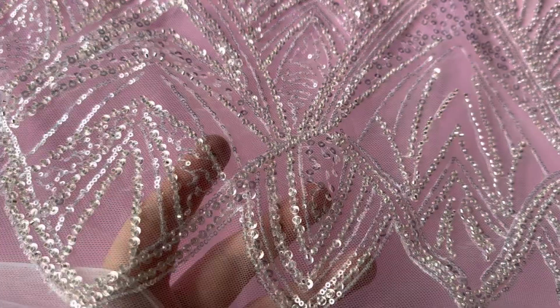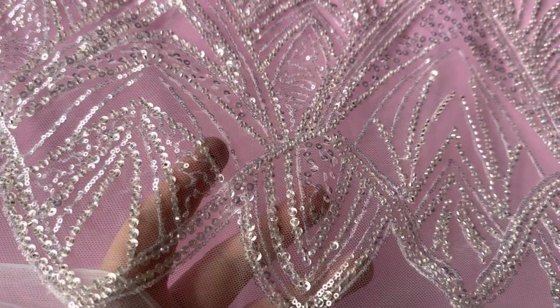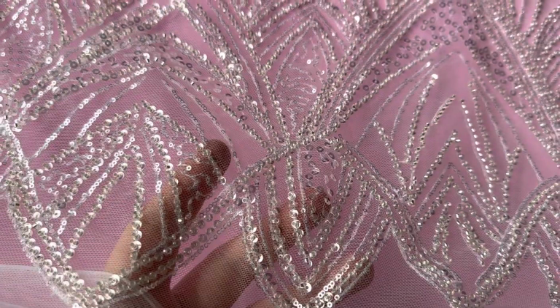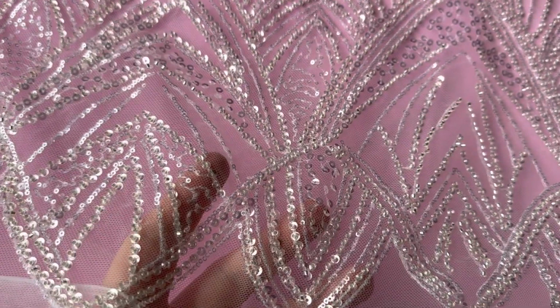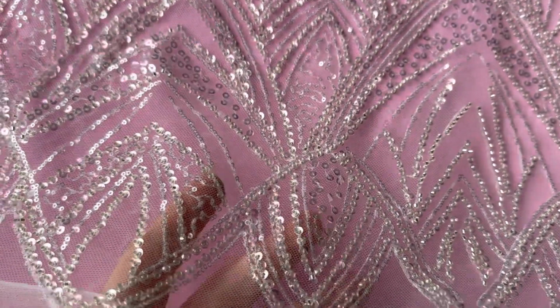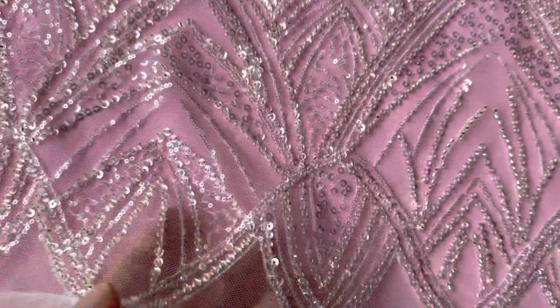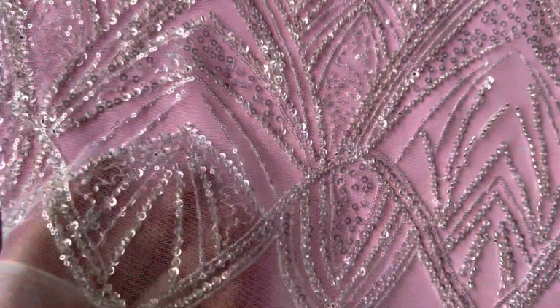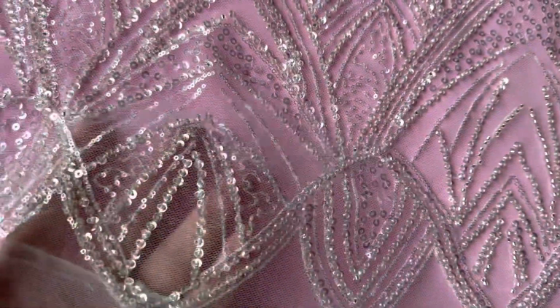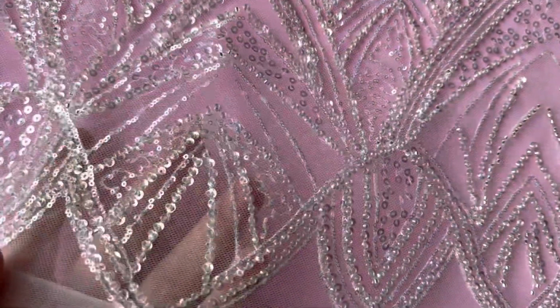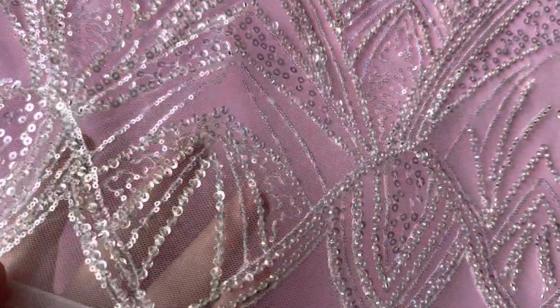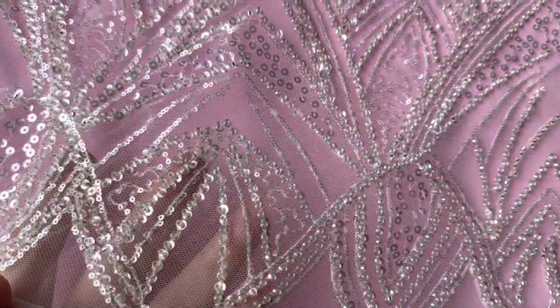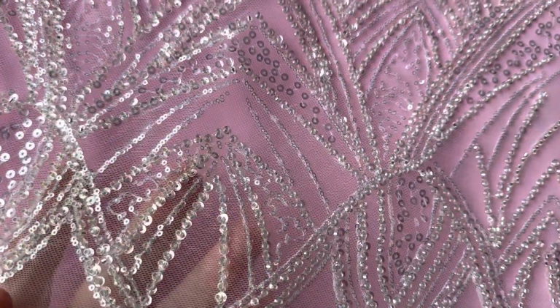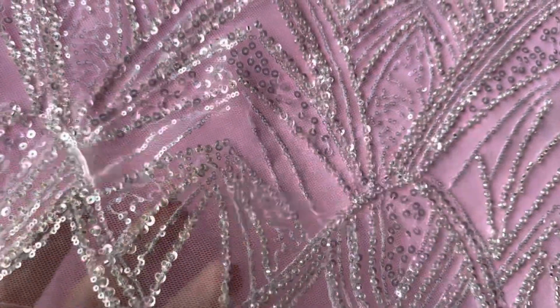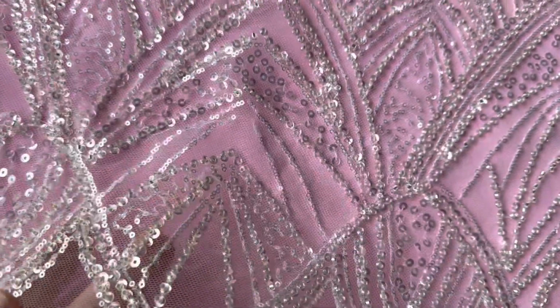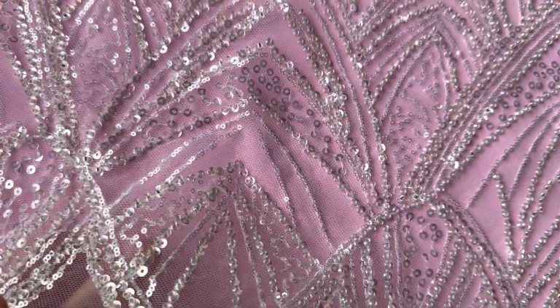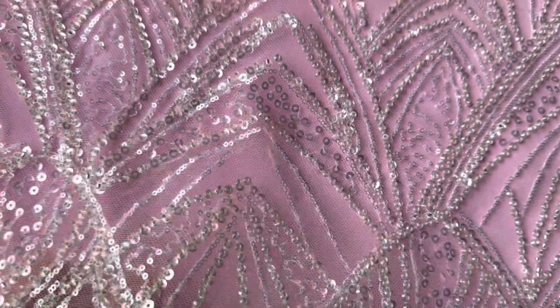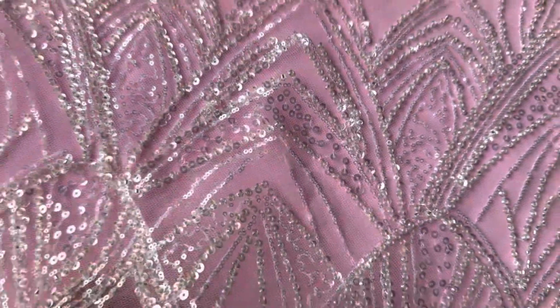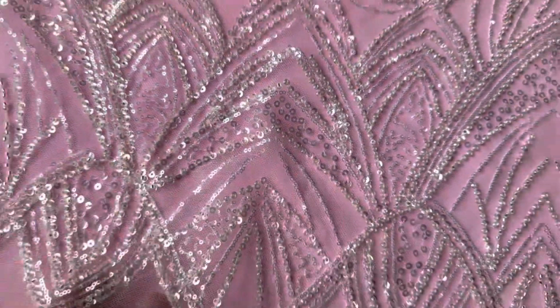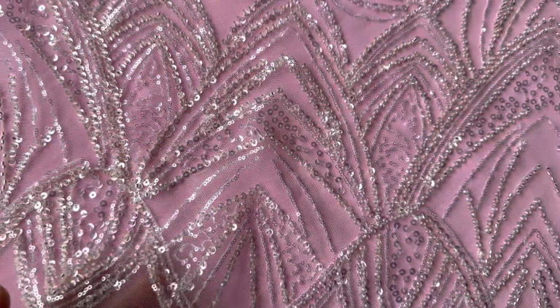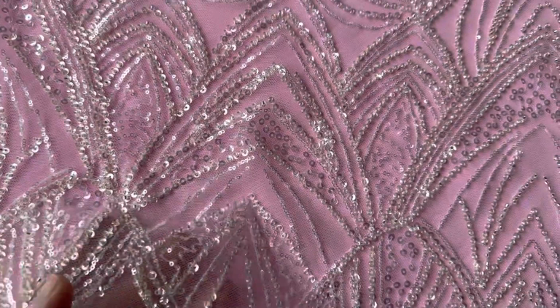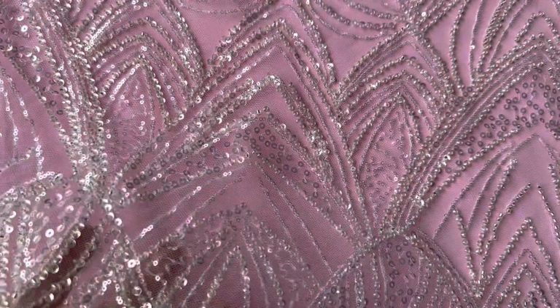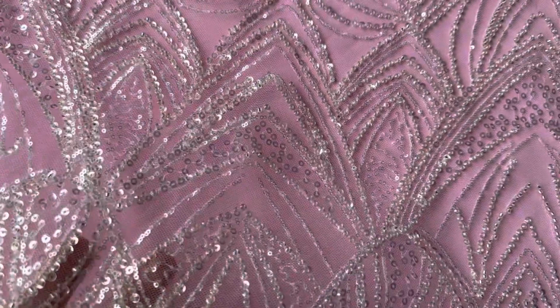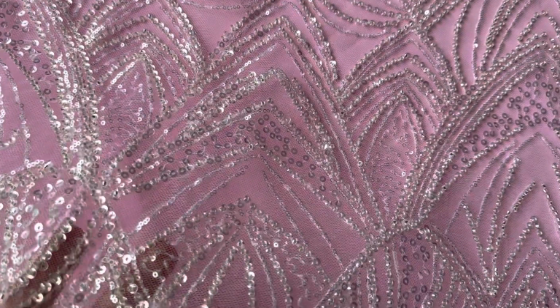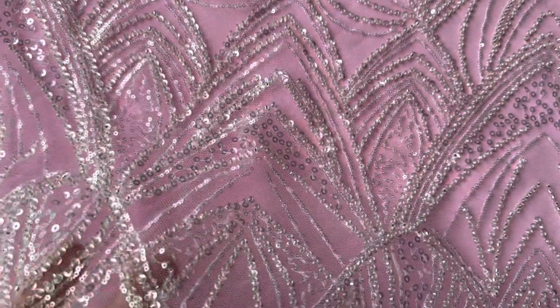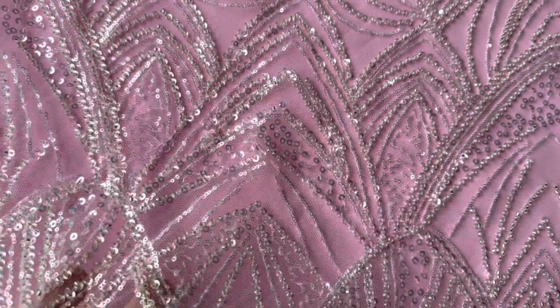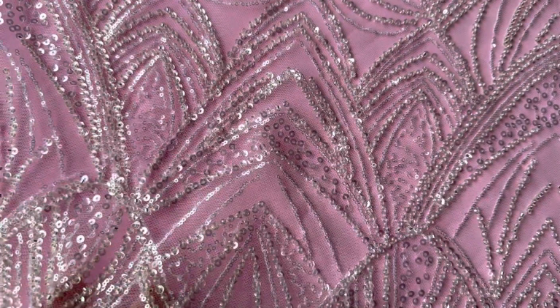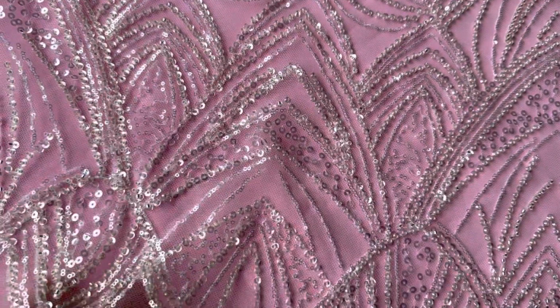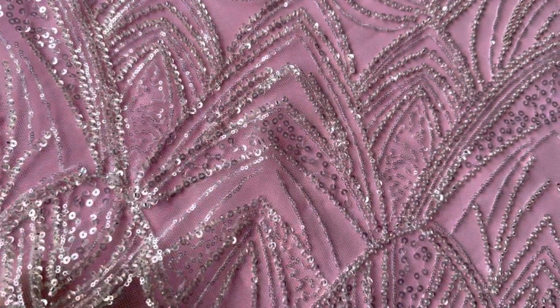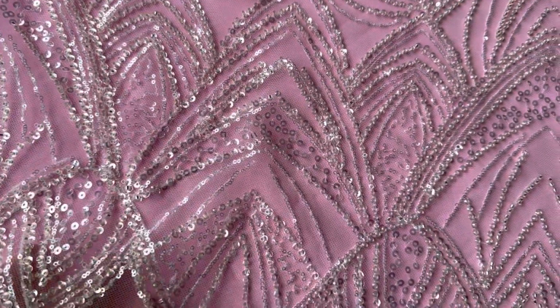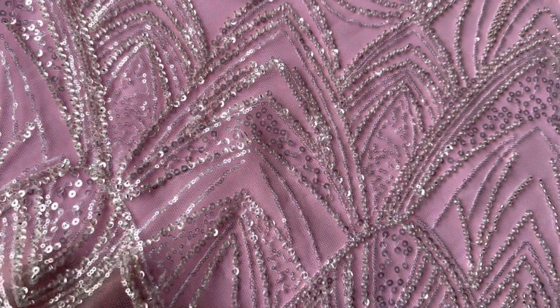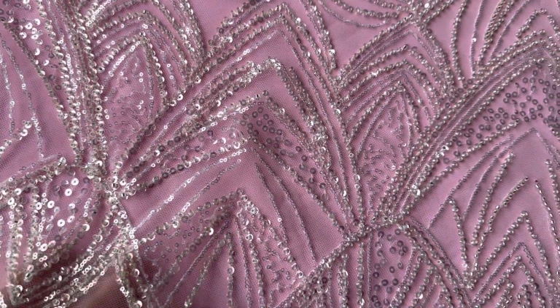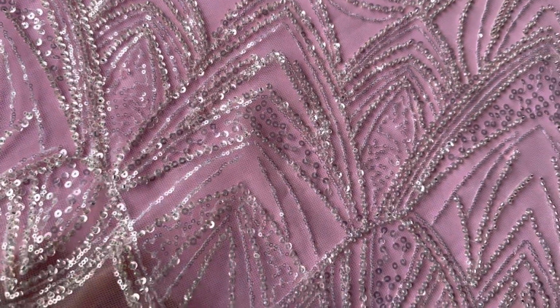Good afternoon from Bridal Fabrics. This is a very elegant, simple yet sophisticated lace design called a Mazda.